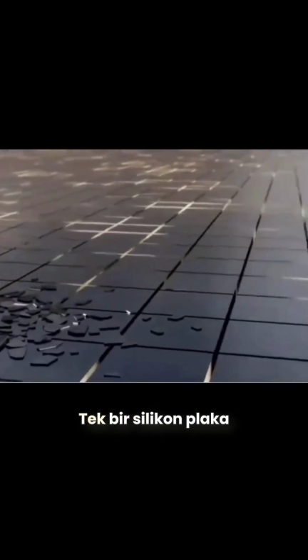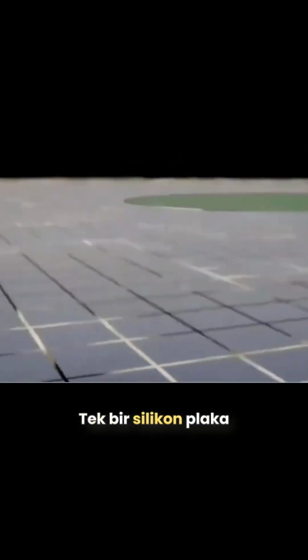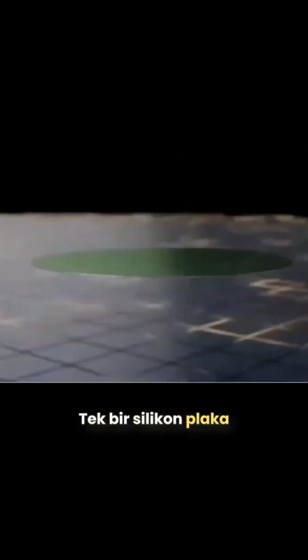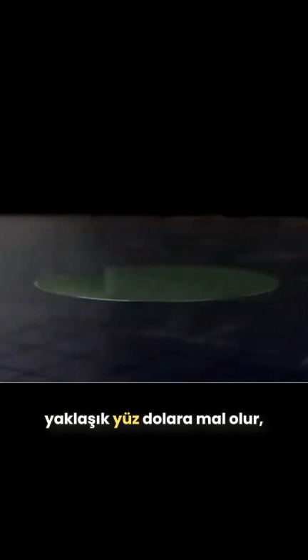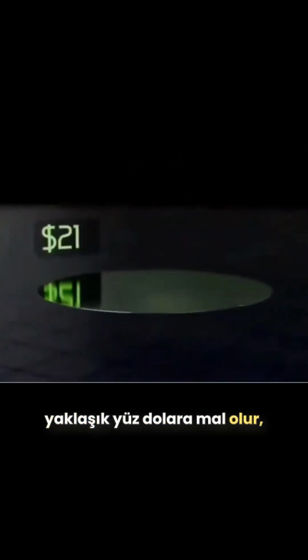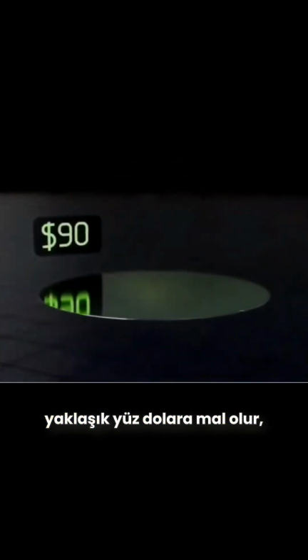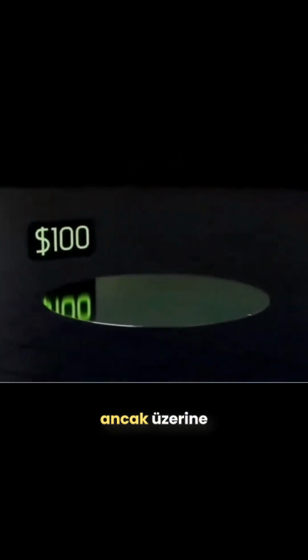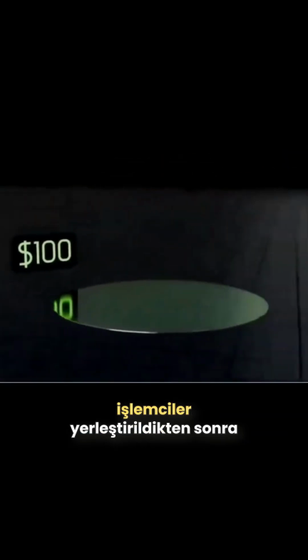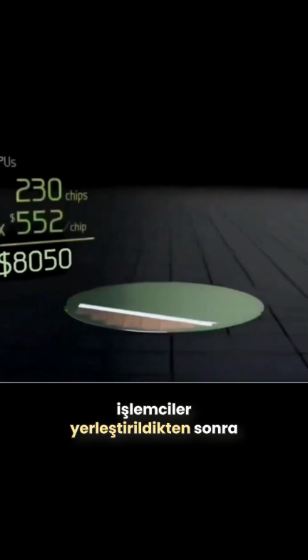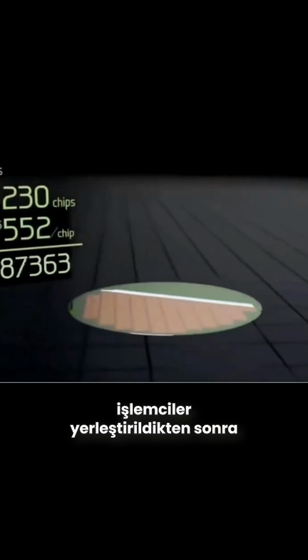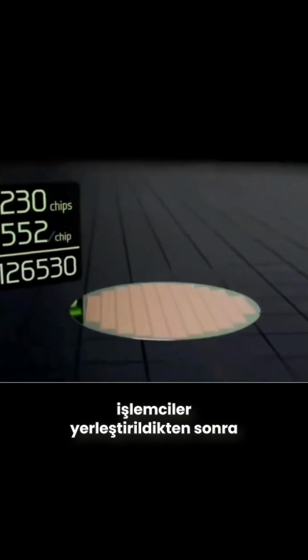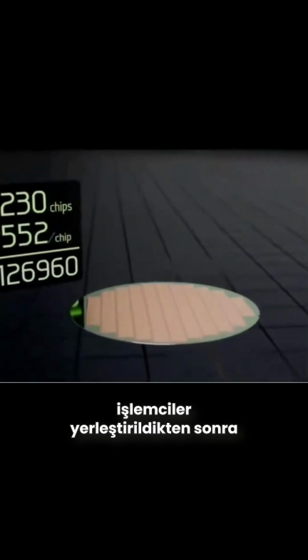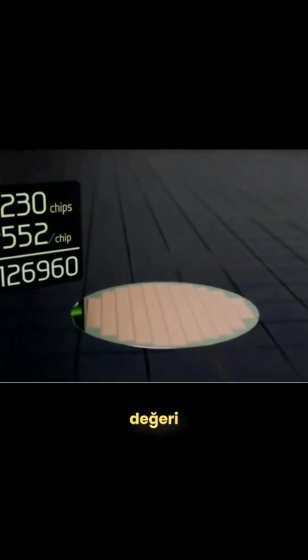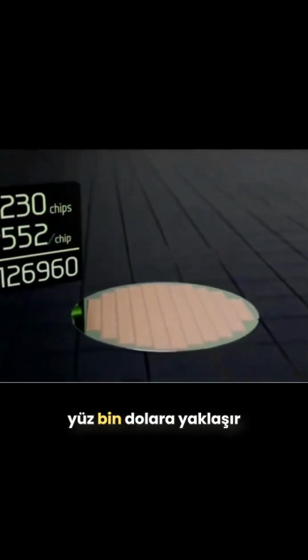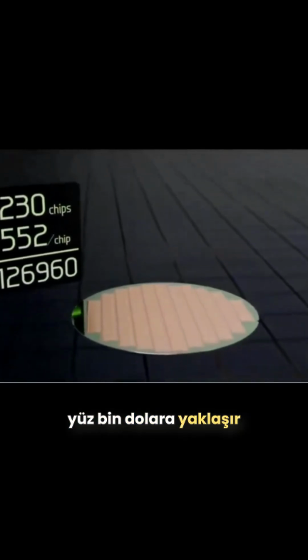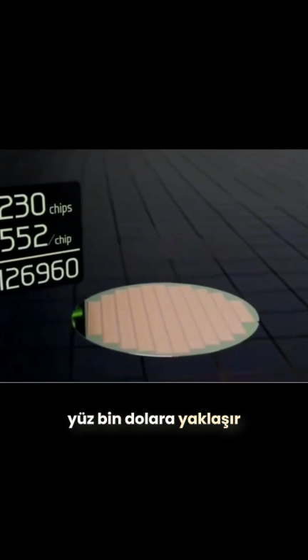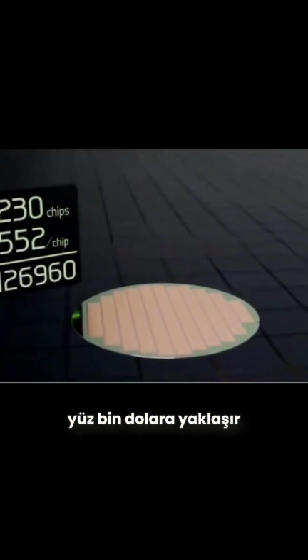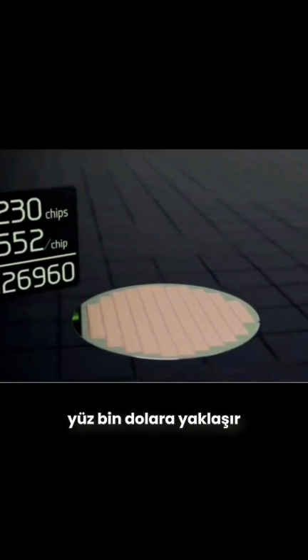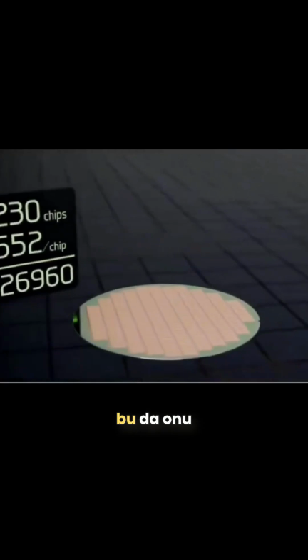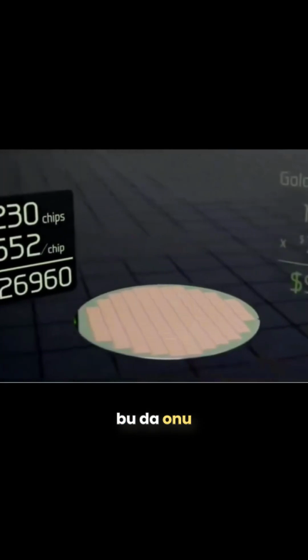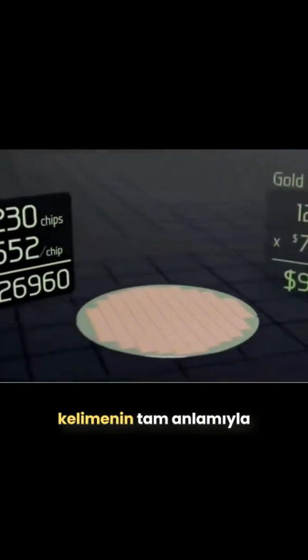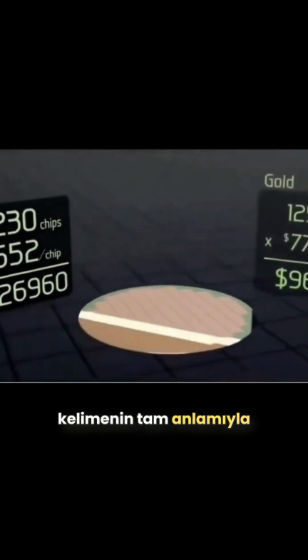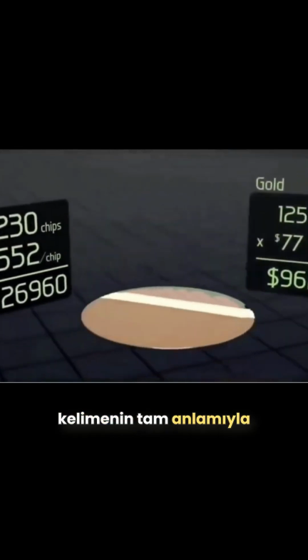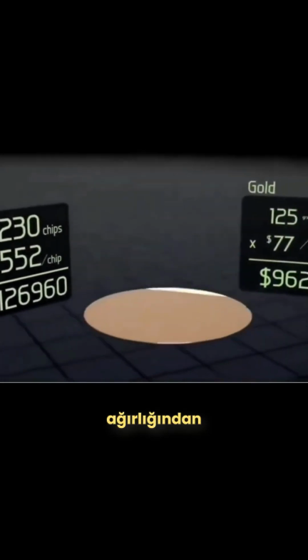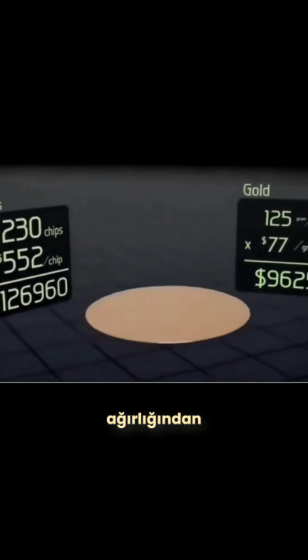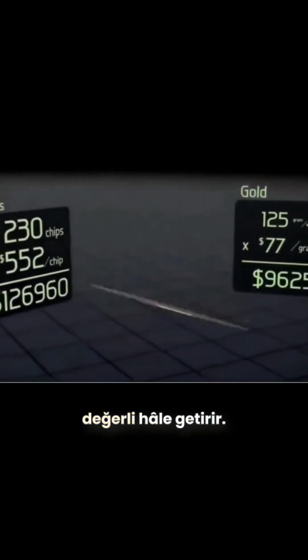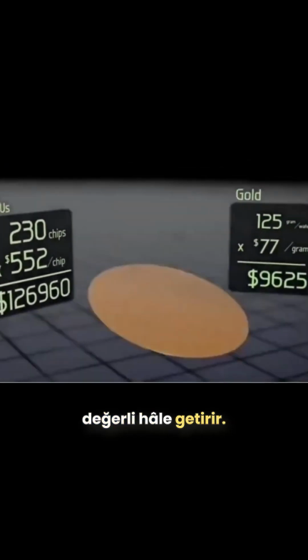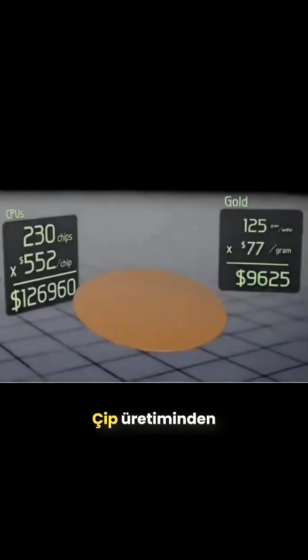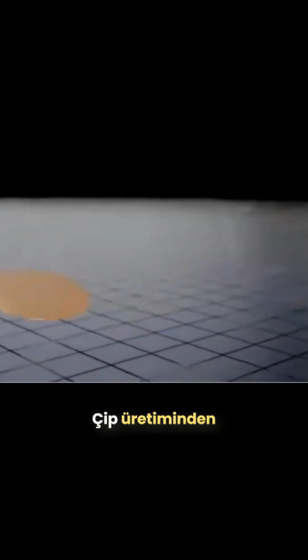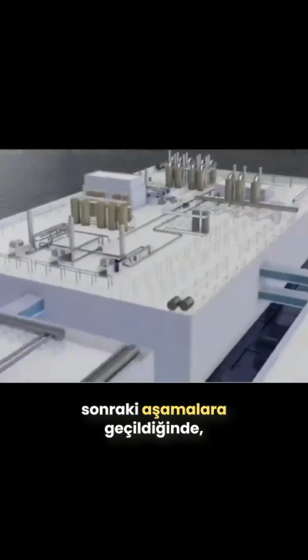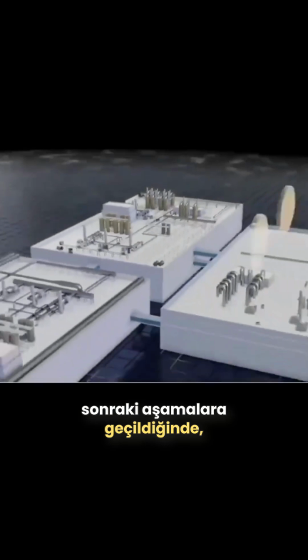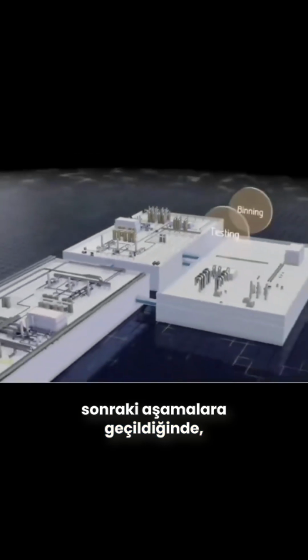A single wafer costs around $100, but after being populated with CPUs, it's worth closer to $100,000, making it quite literally 10 times more valuable than its weight in gold. Moving on to the steps after chip manufacturing.